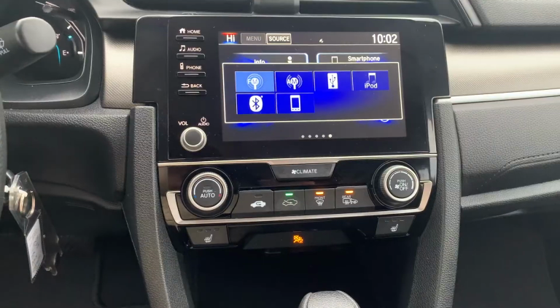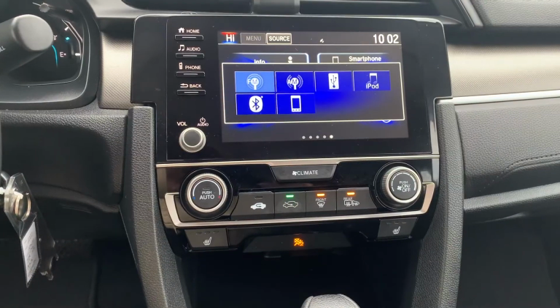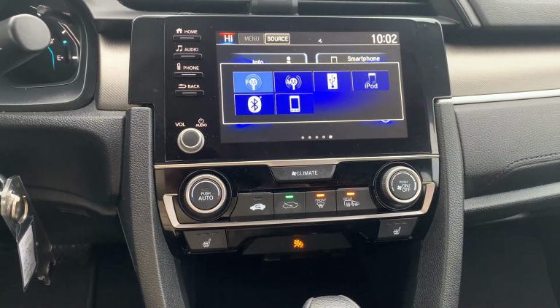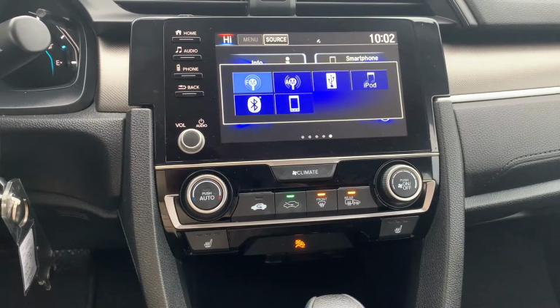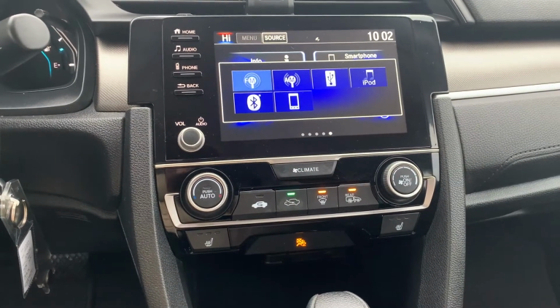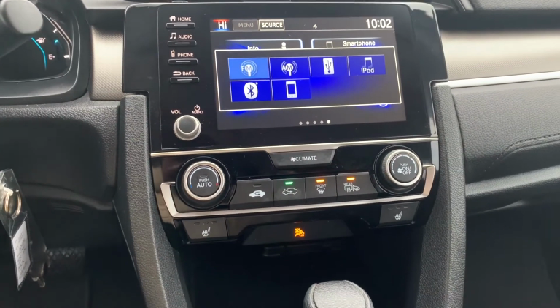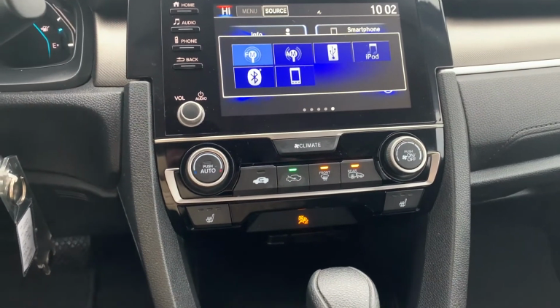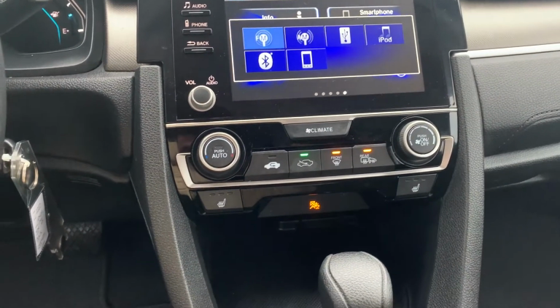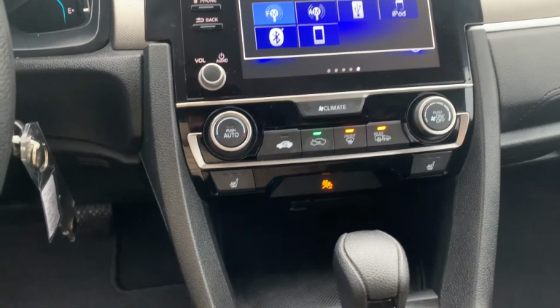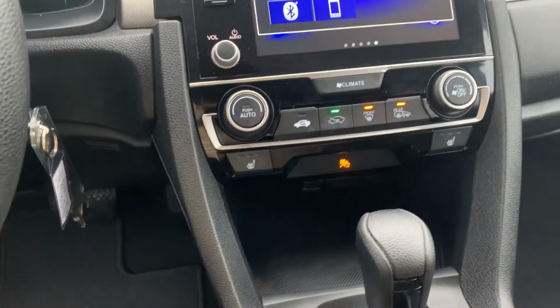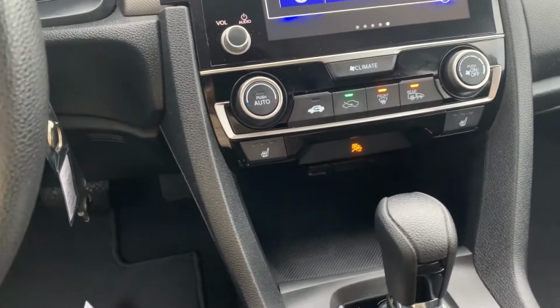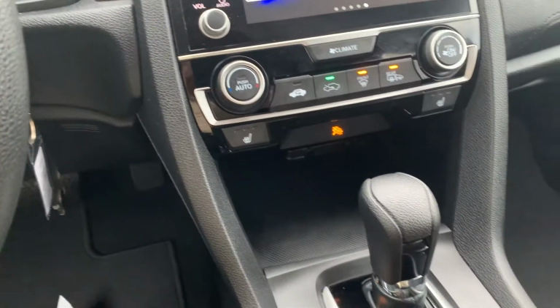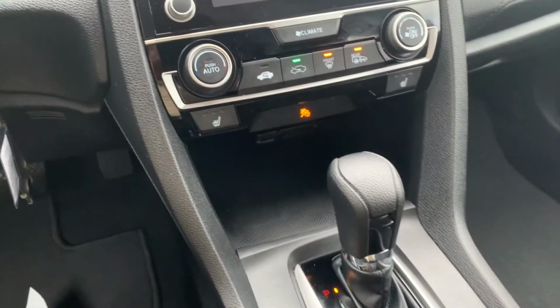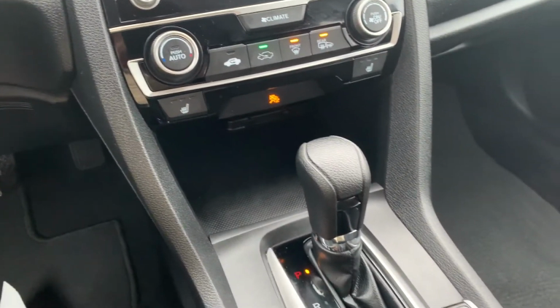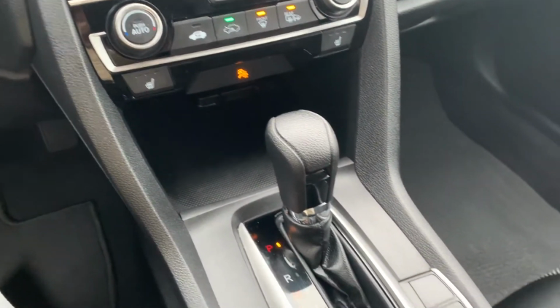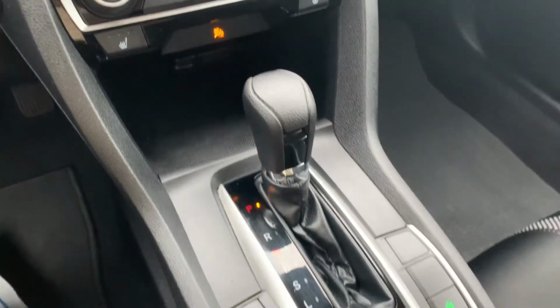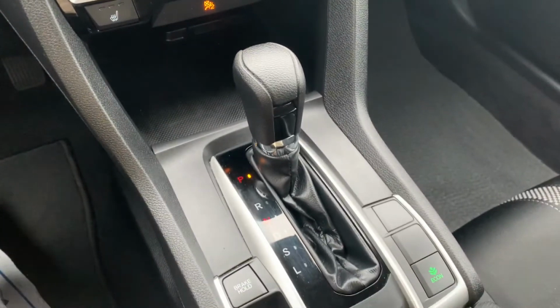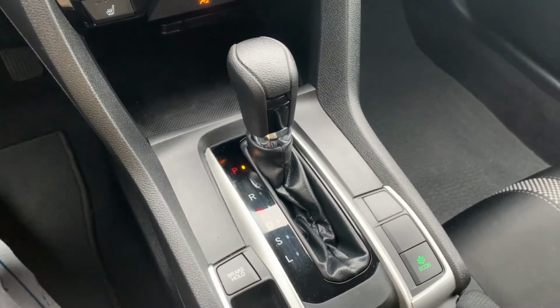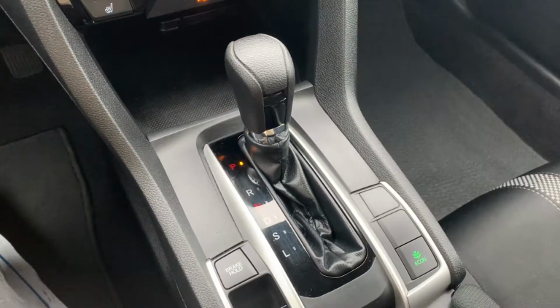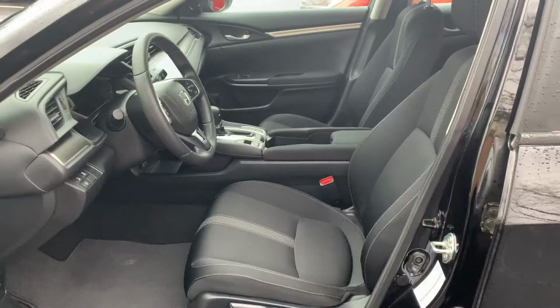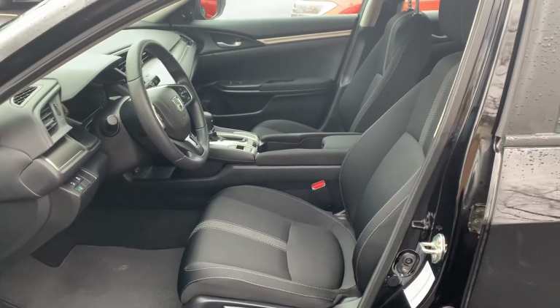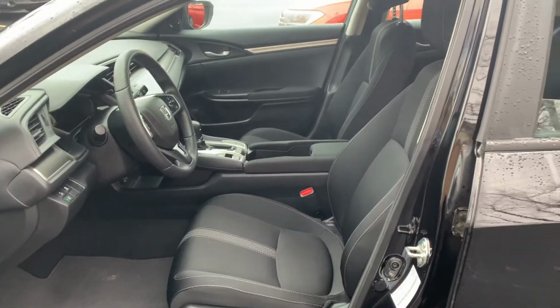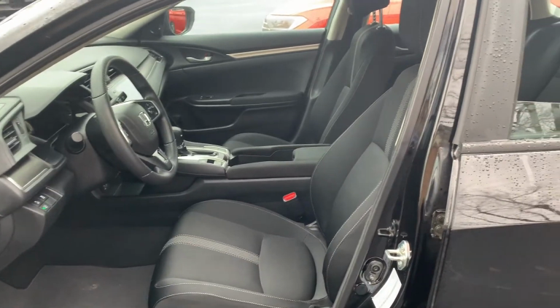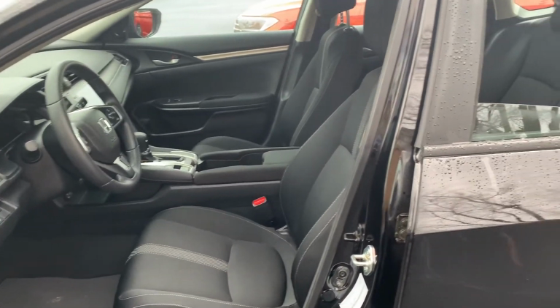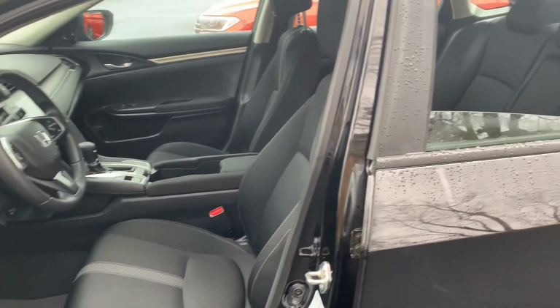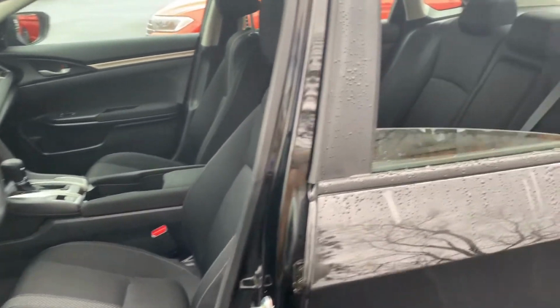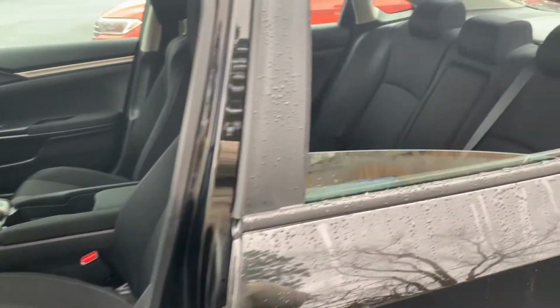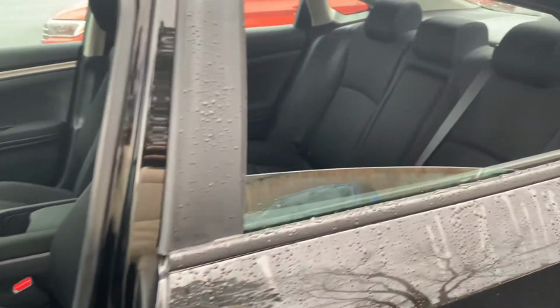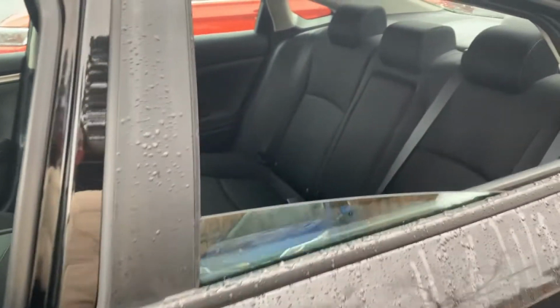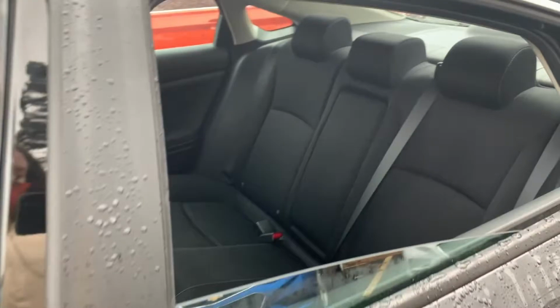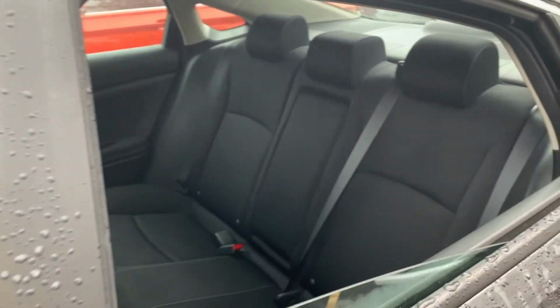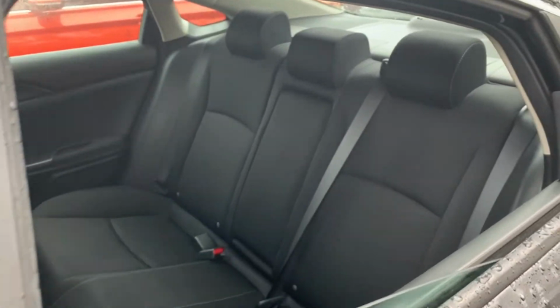This vehicle has Apple CarPlay and Android Auto, with heated seating for both the driver and the passenger, and this vehicle has been fully detailed, so come check it out here at Pickering Honda.